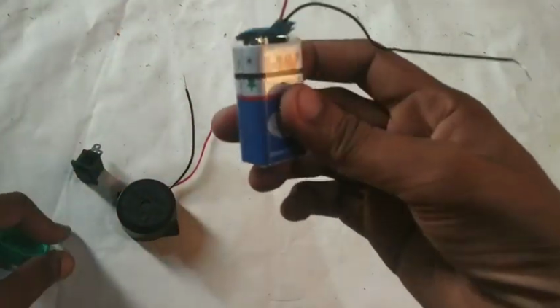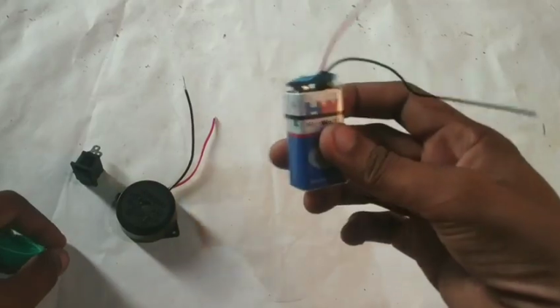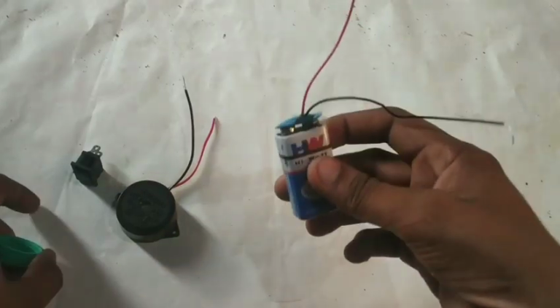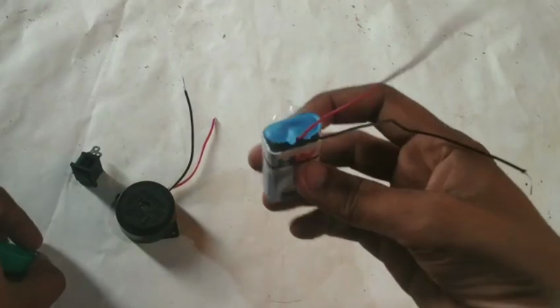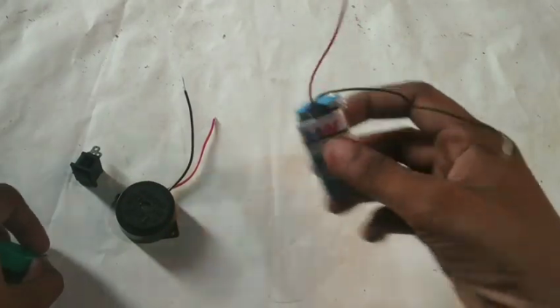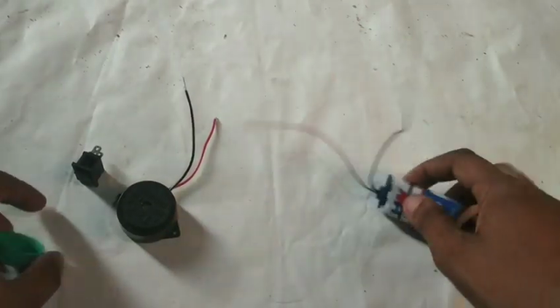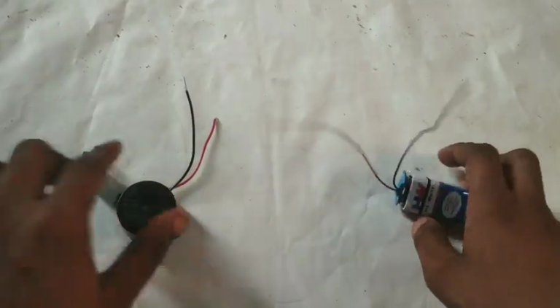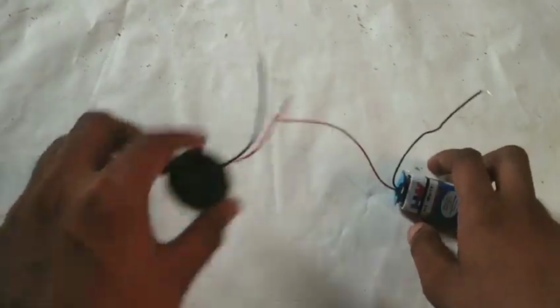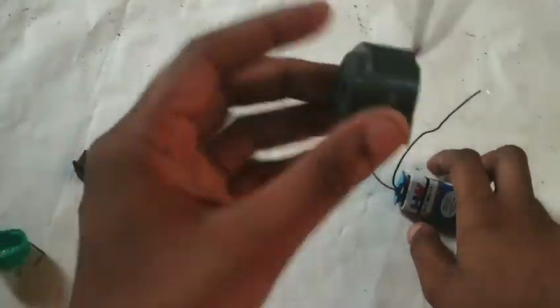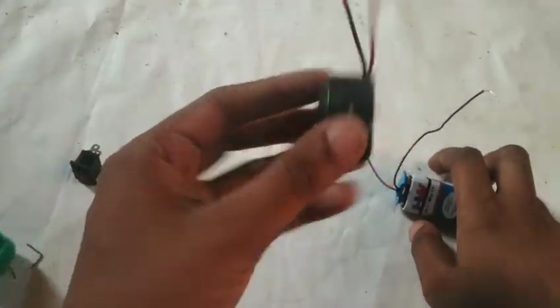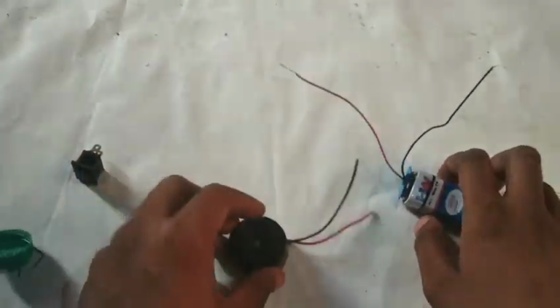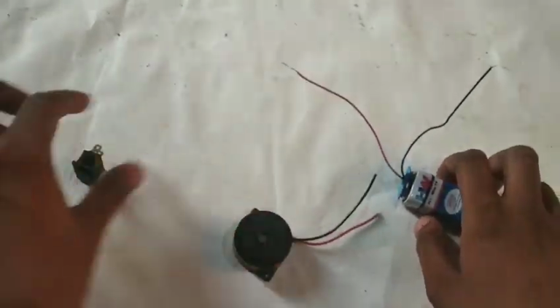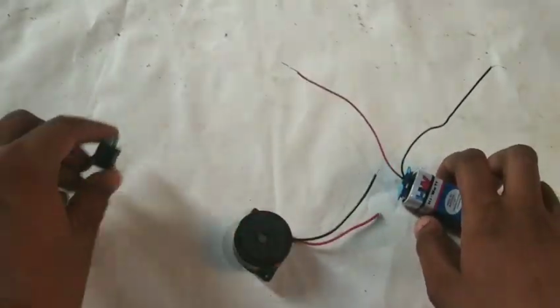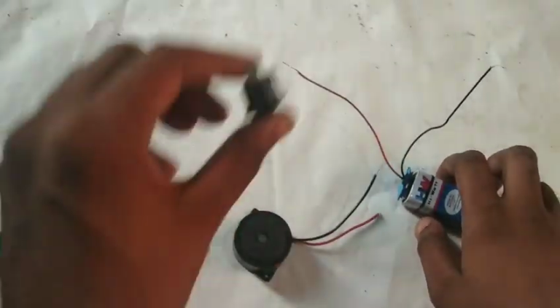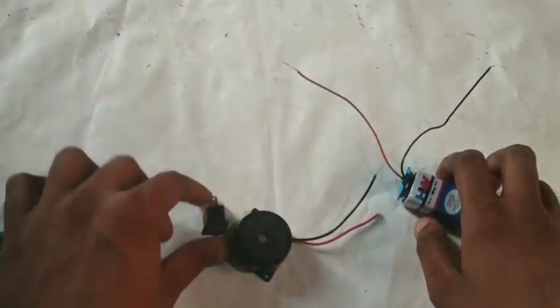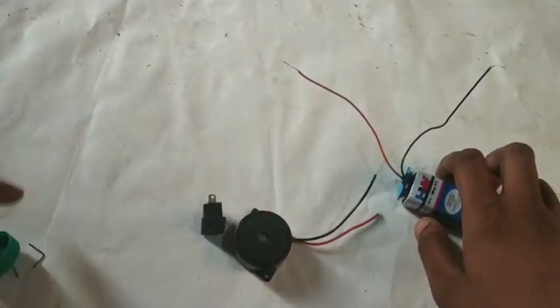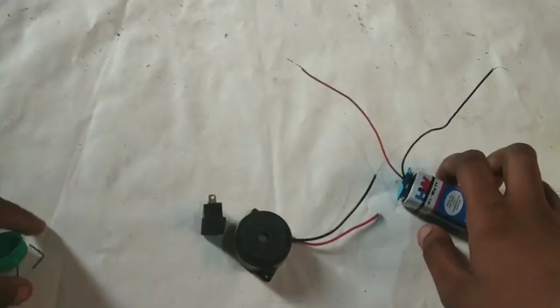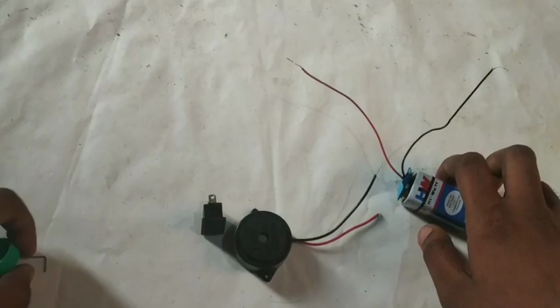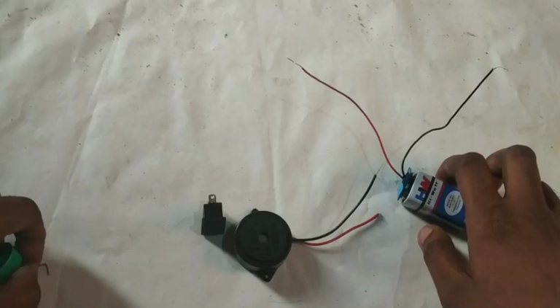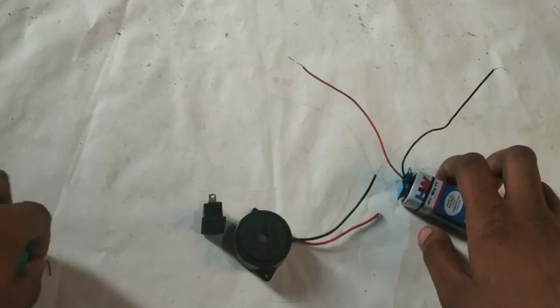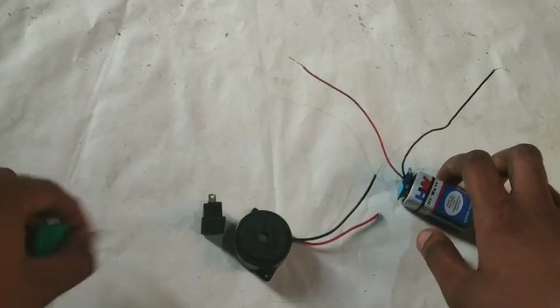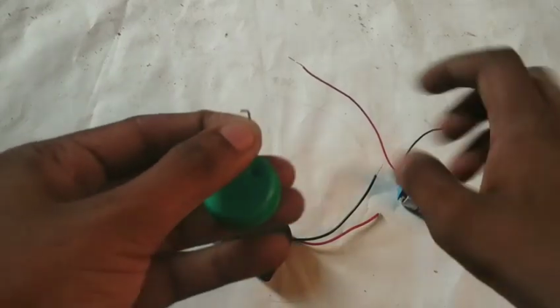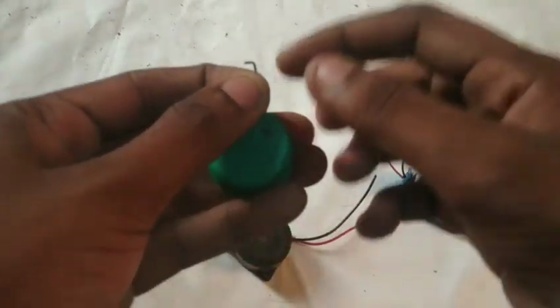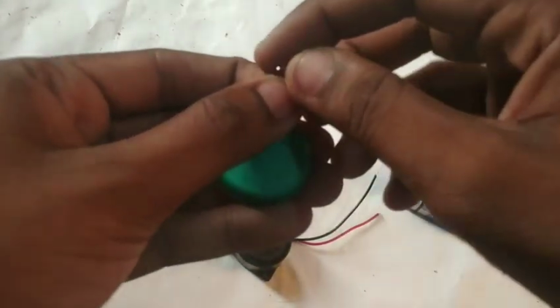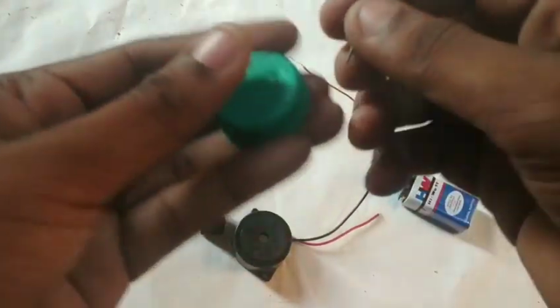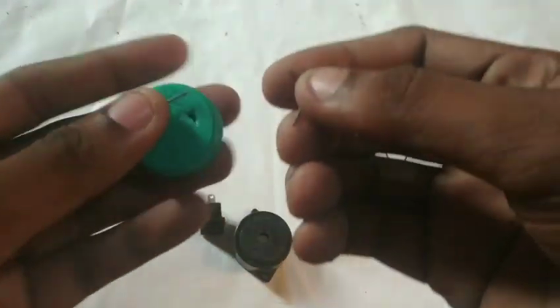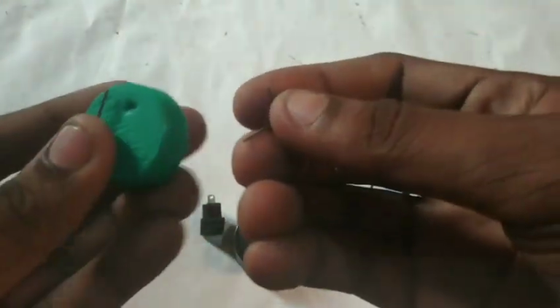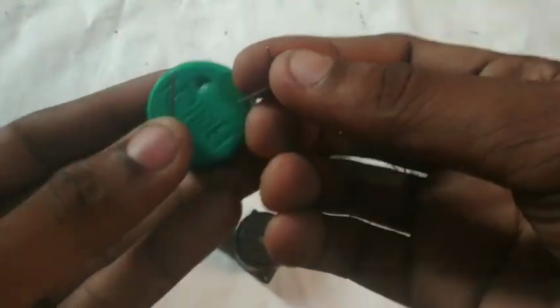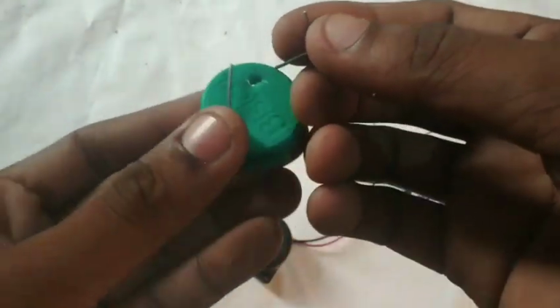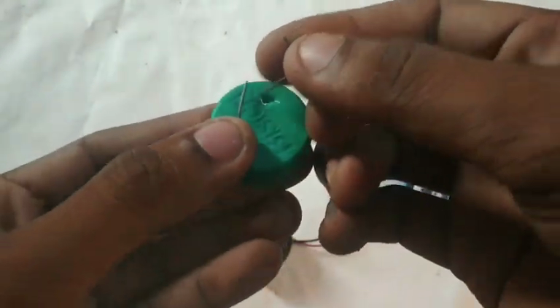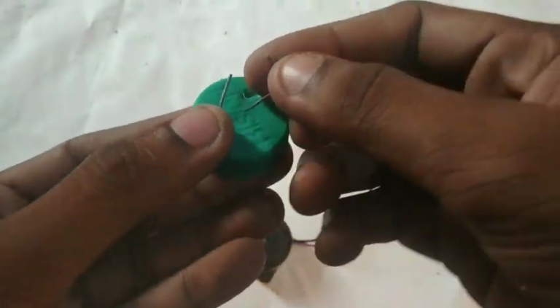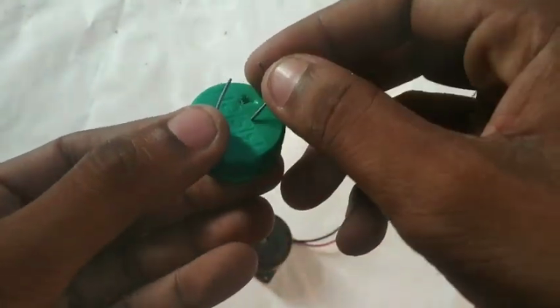The components needed are: a 9V battery, a buzzer, a switch, and a body gap. There are two armor.